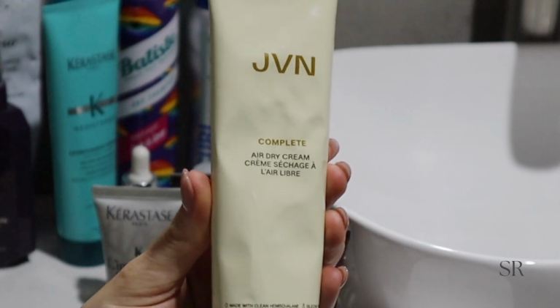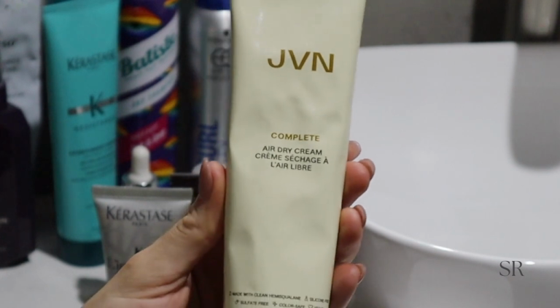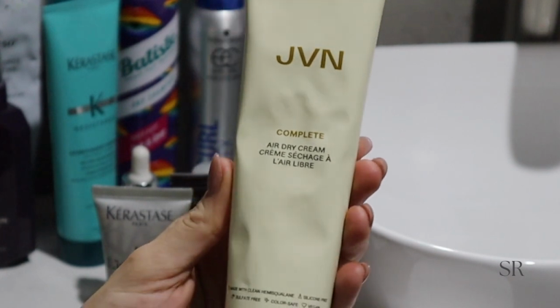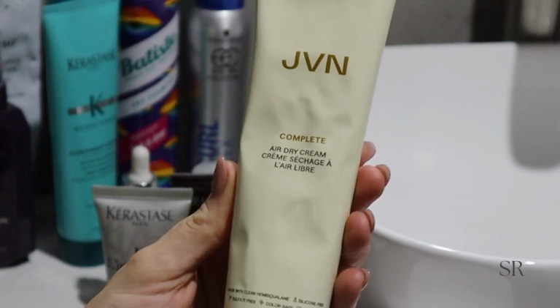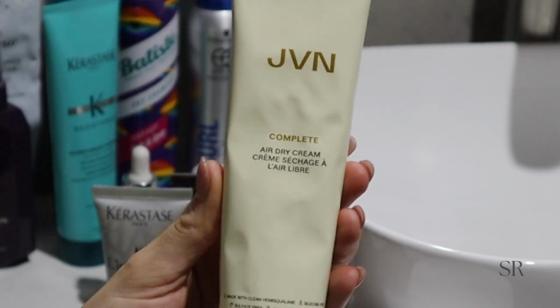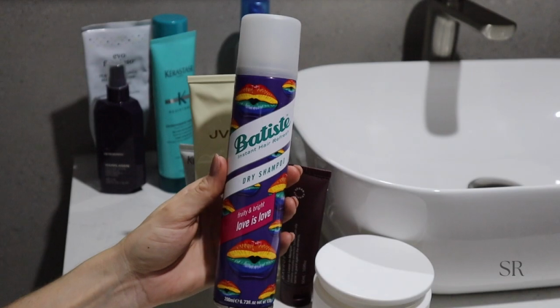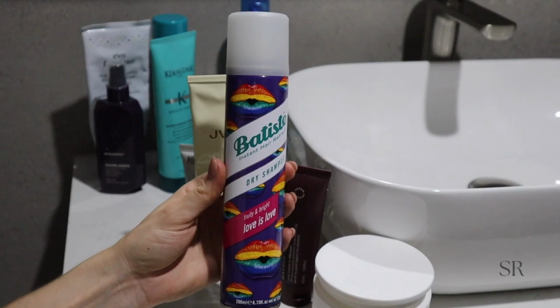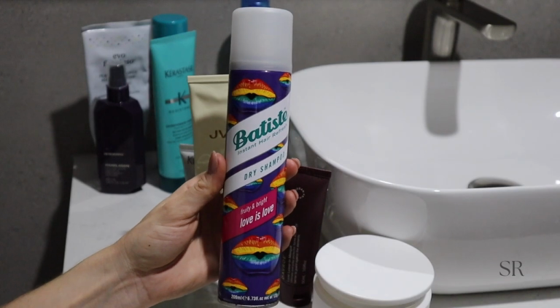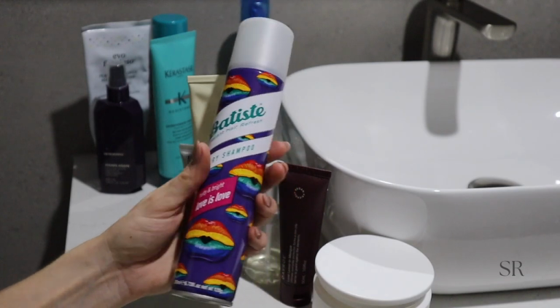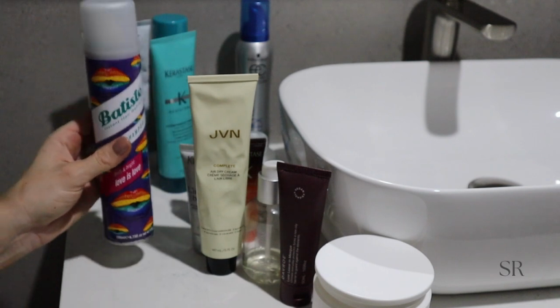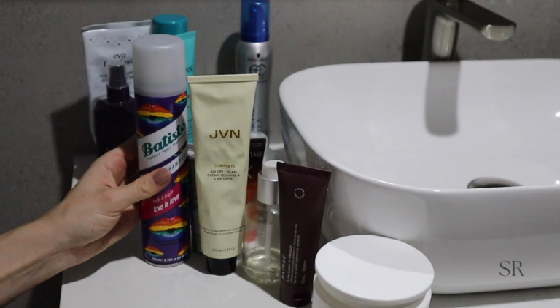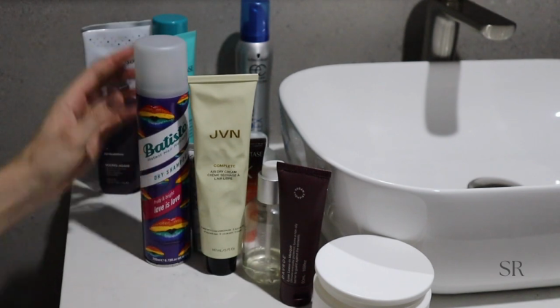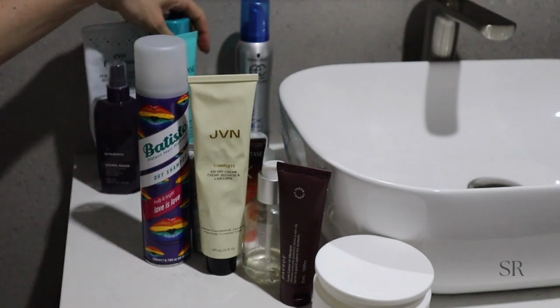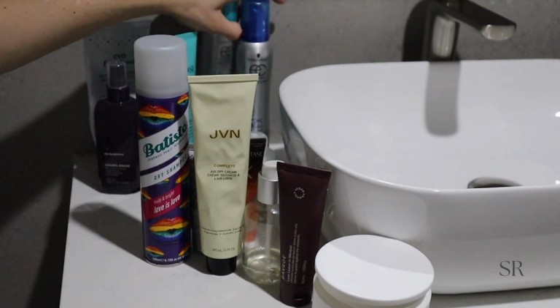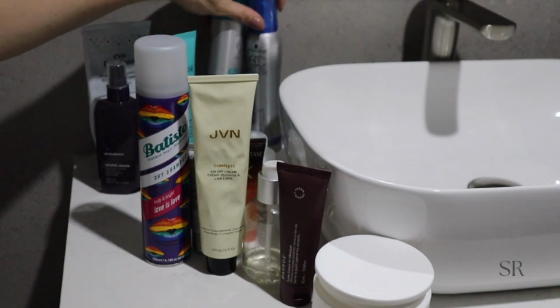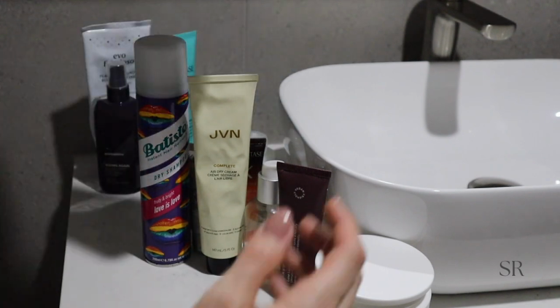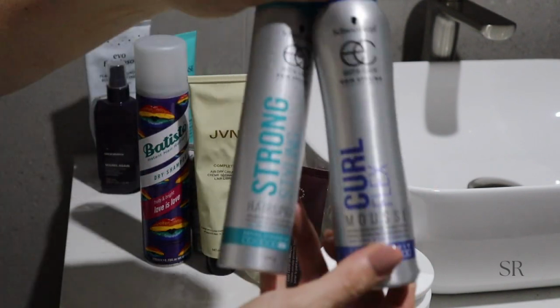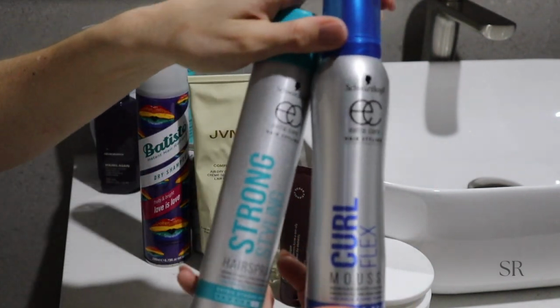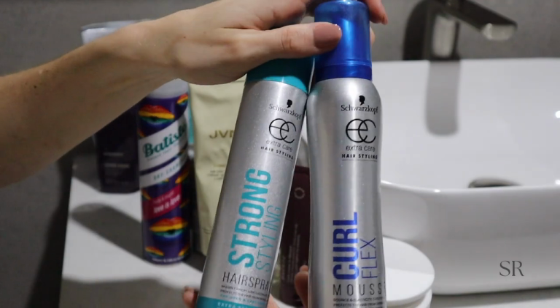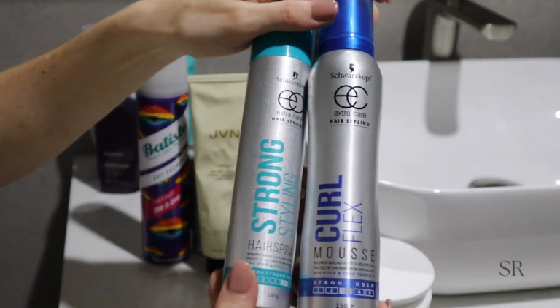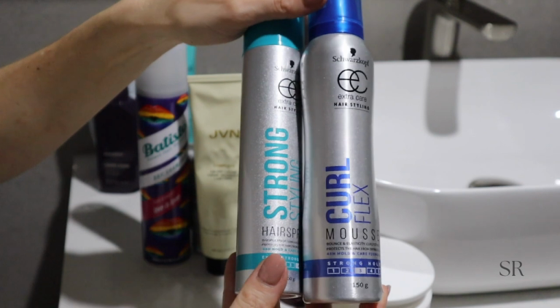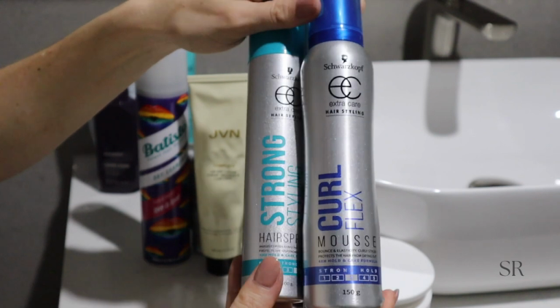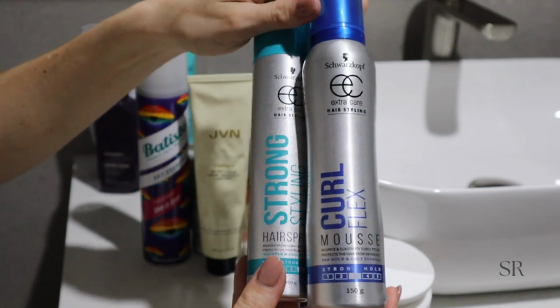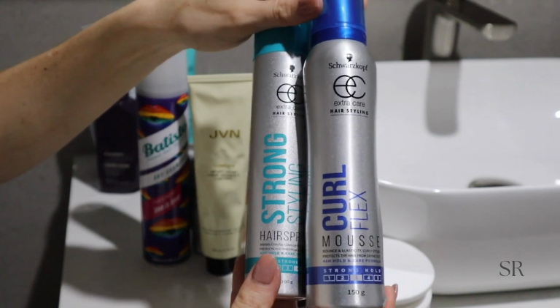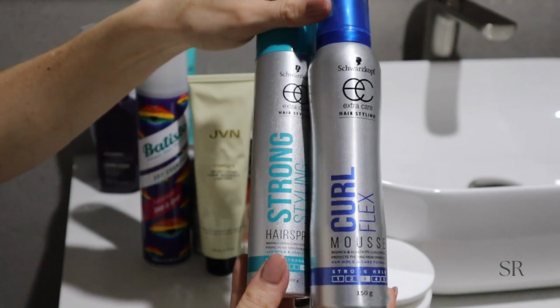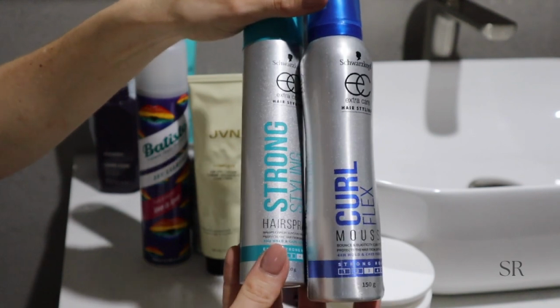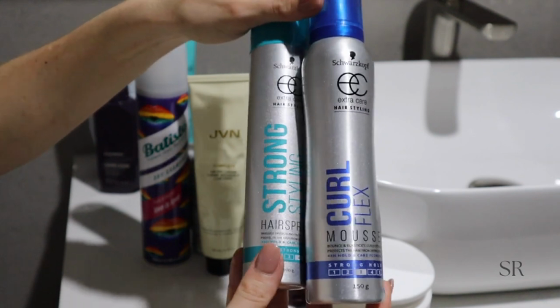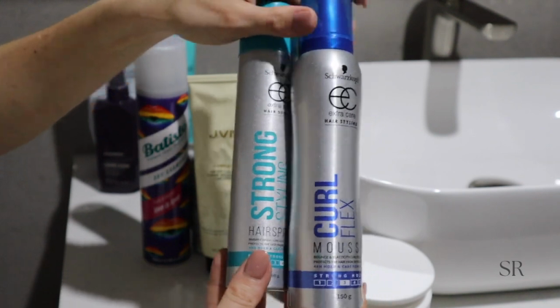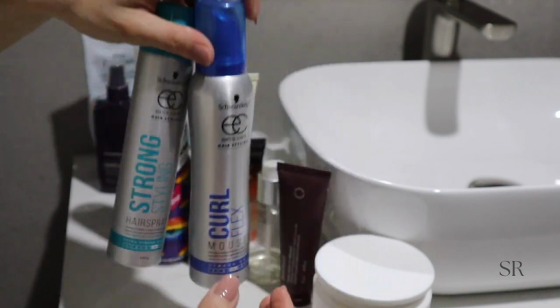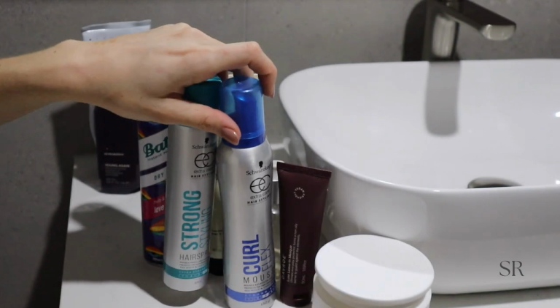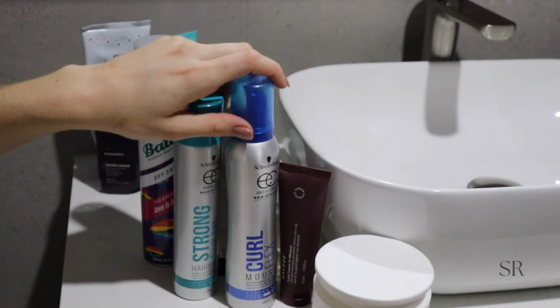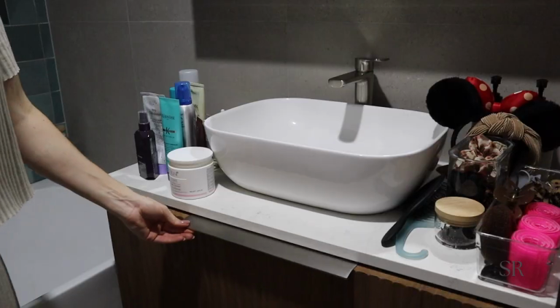I recently bought this leave-in hair conditioner and of course we can't forget dry shampoo — my favorite is from Batiste. I also have Schwarzkopf styling products, both a hairspray and a mousse. They're really, really good and really affordable.